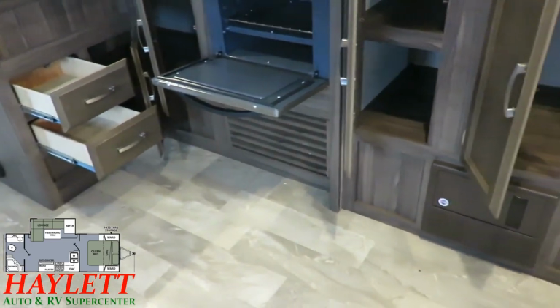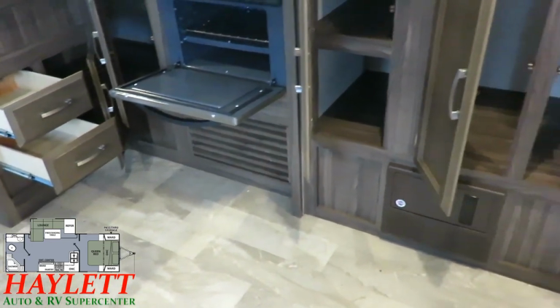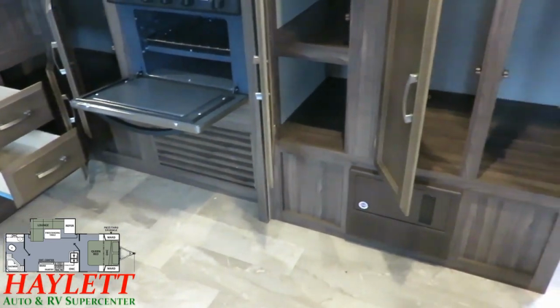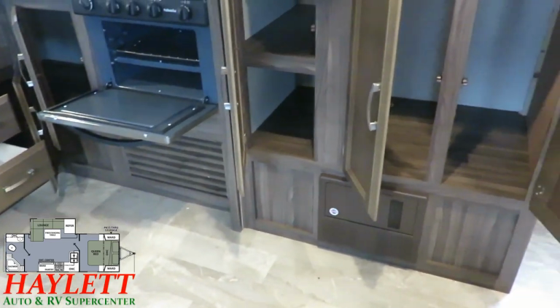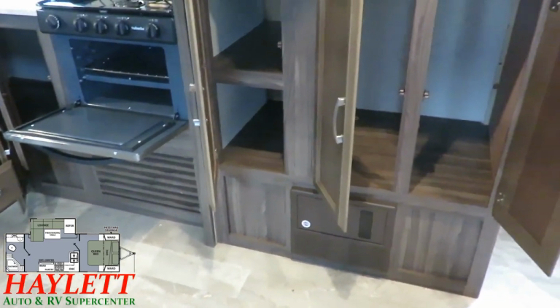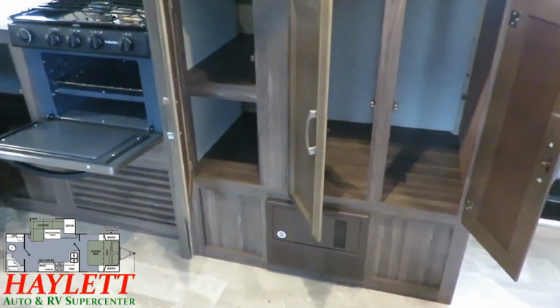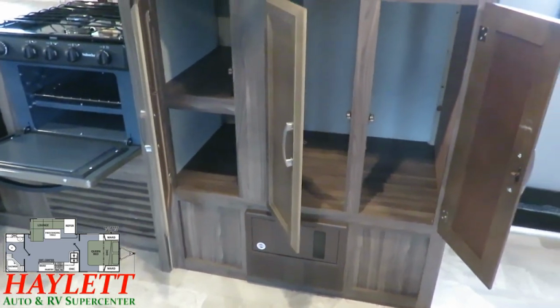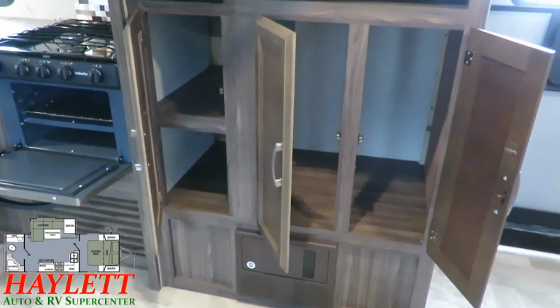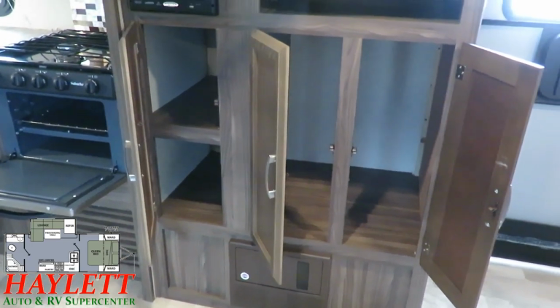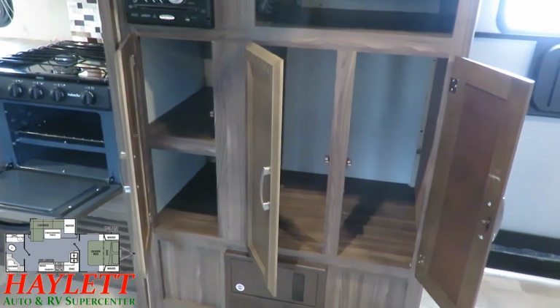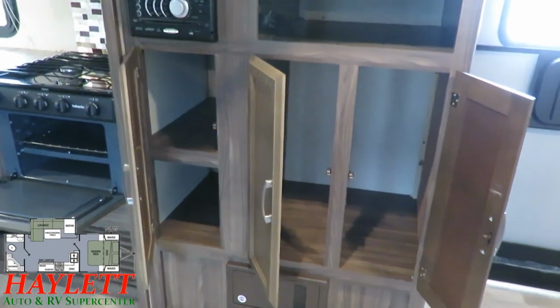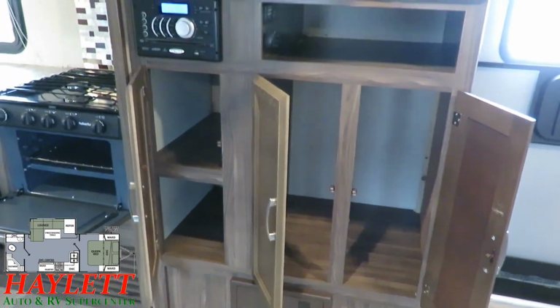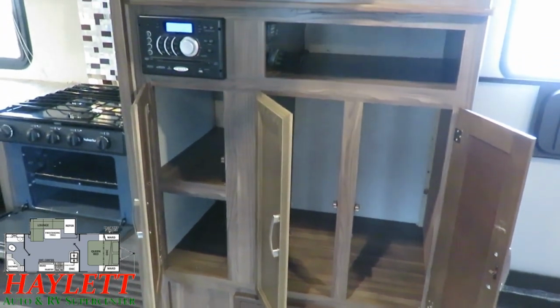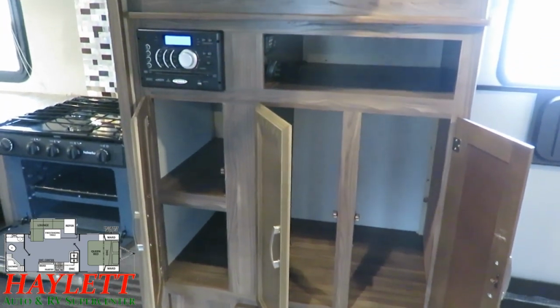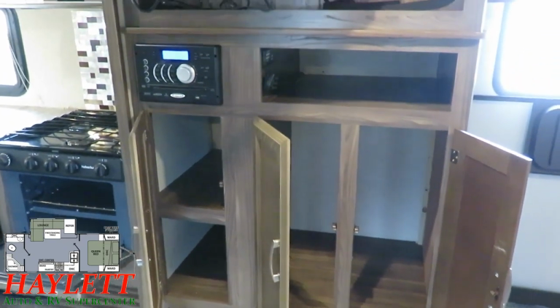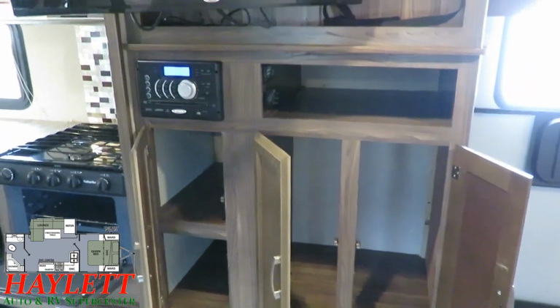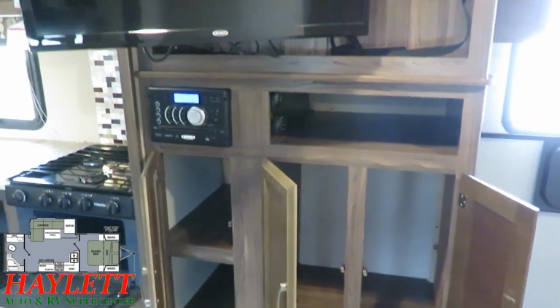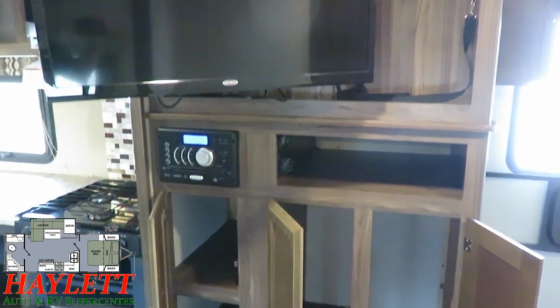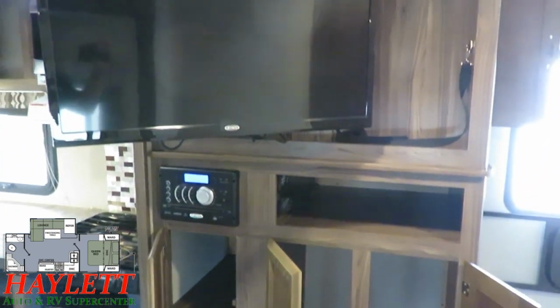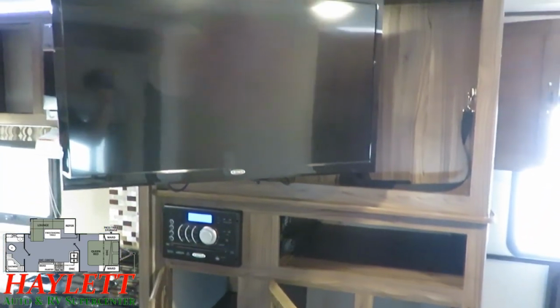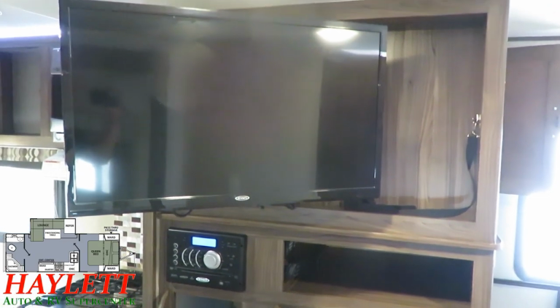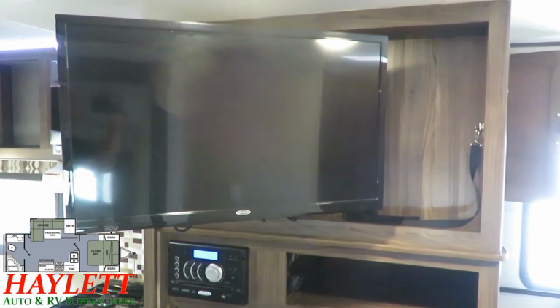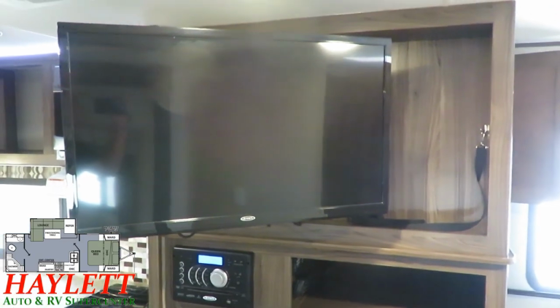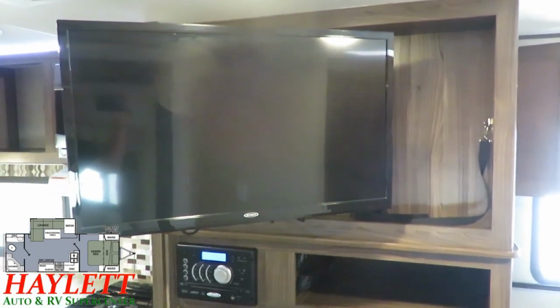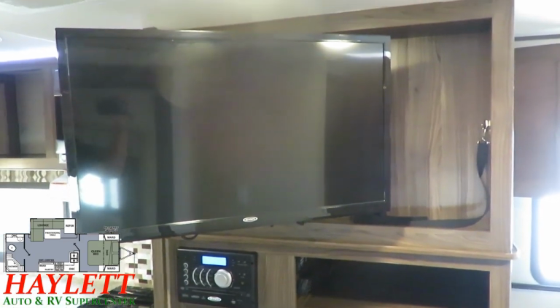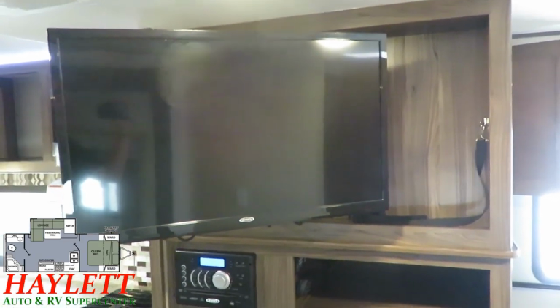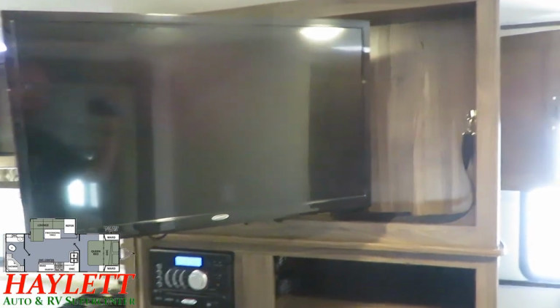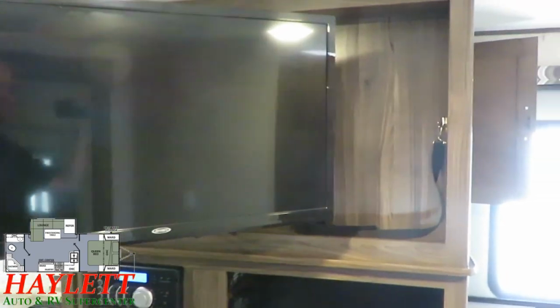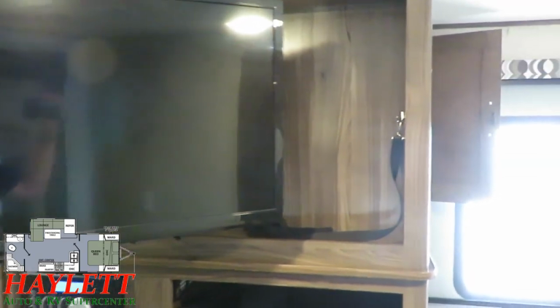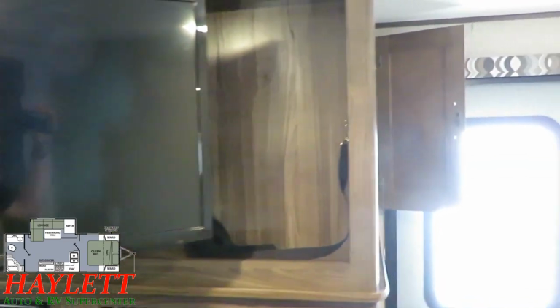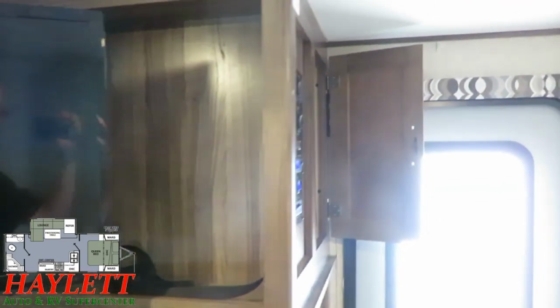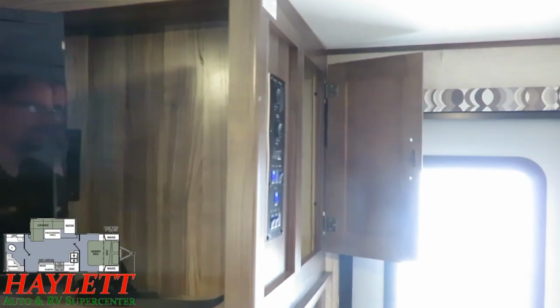What you haven't seen so far is a pantry, but don't worry — you've got all sorts of storage space over here. Great little shelf if you want to expand your entertainment setup. And you can see how the TV does pivot right out, so if you want to hang out over here in this L-shaped lounge, you've got a good place to do it.